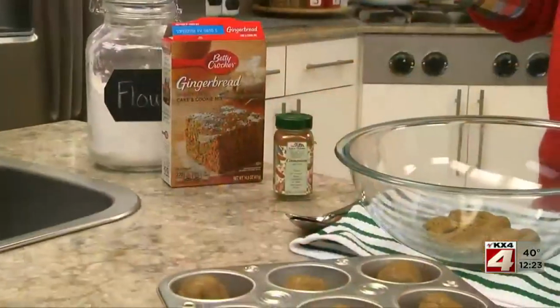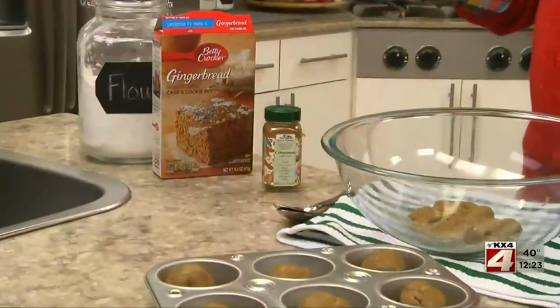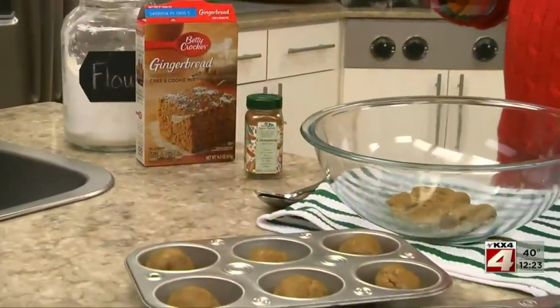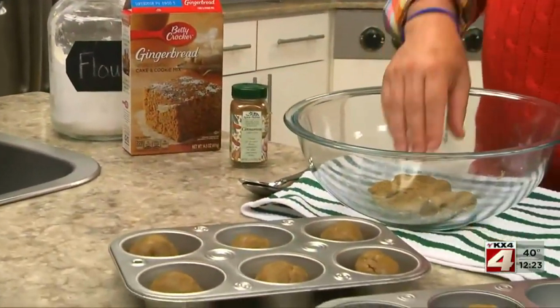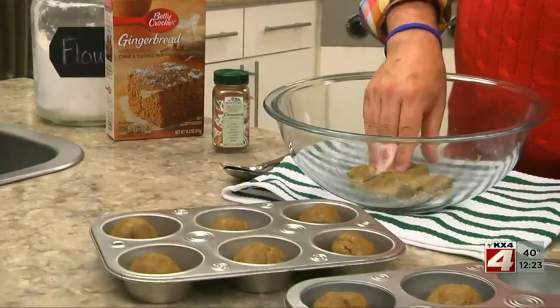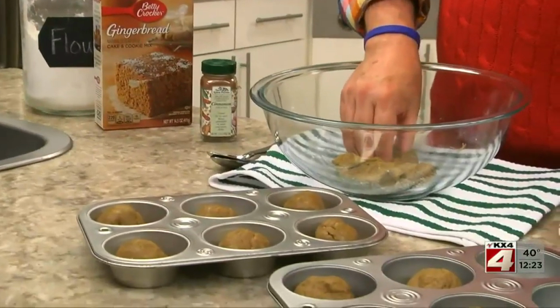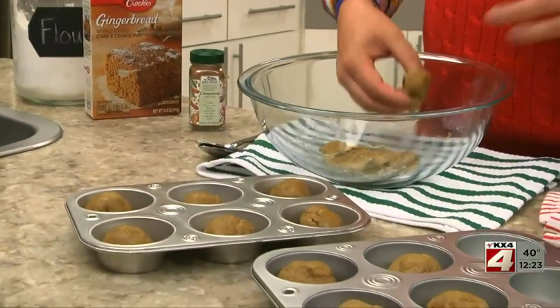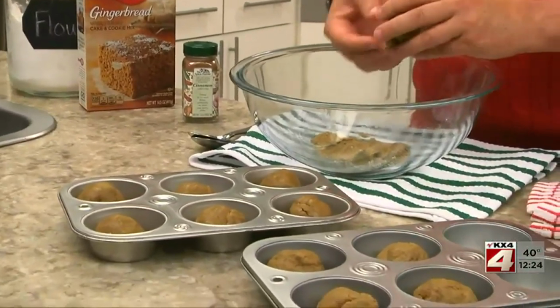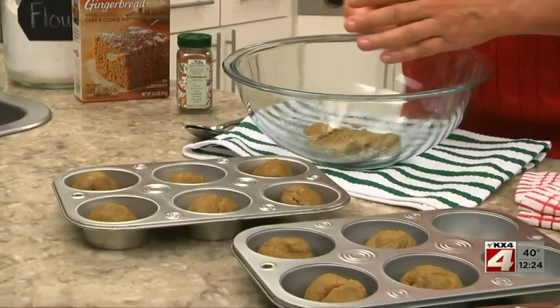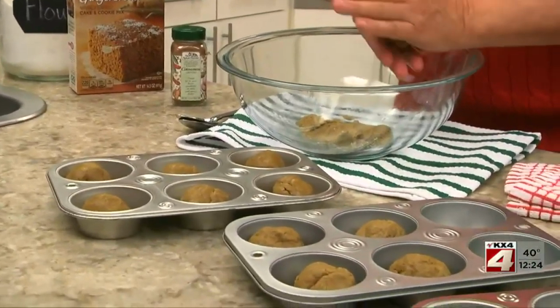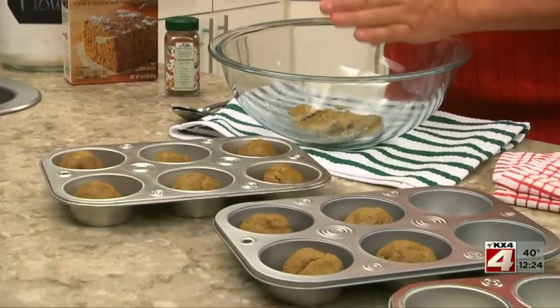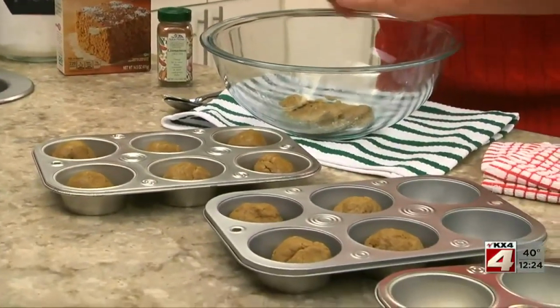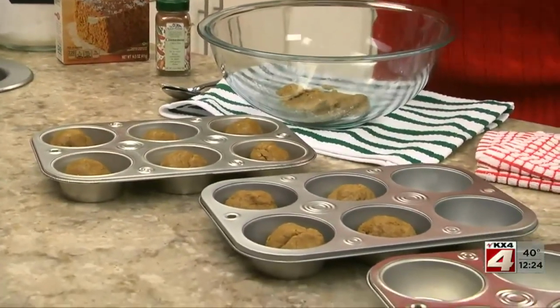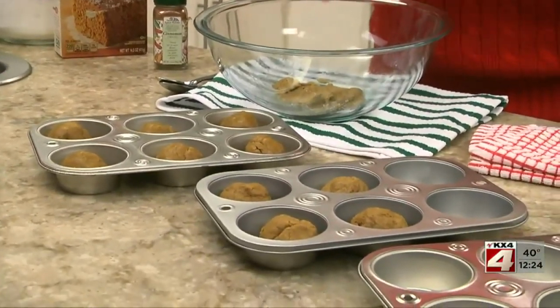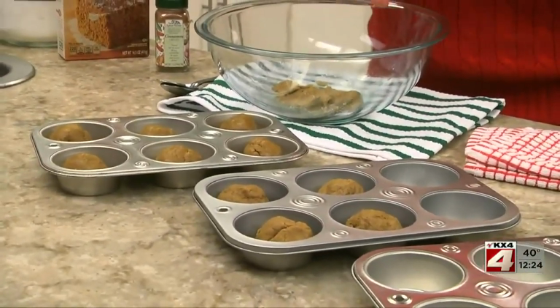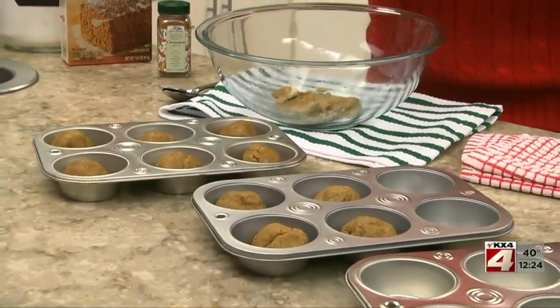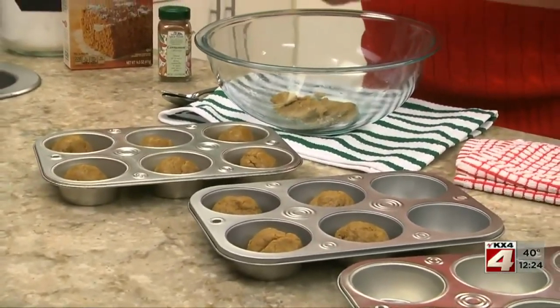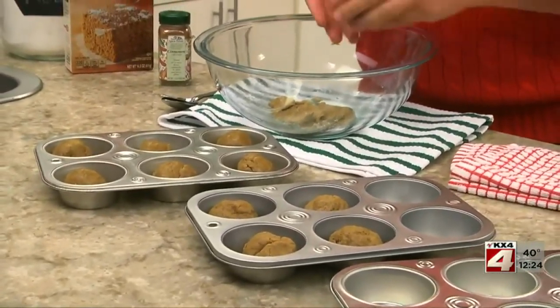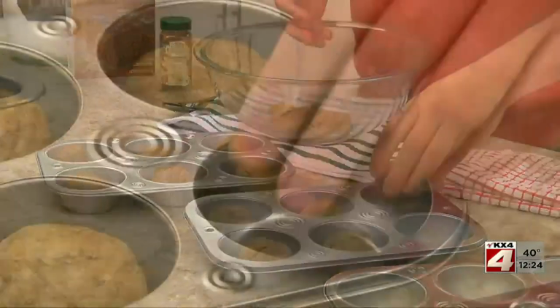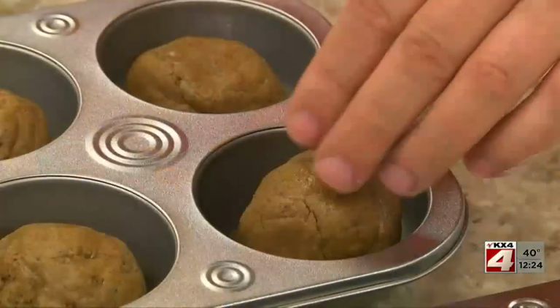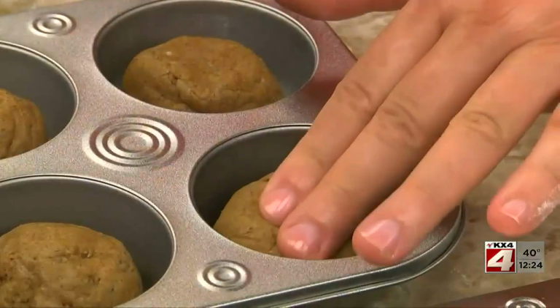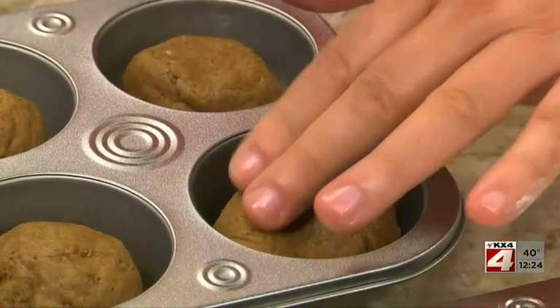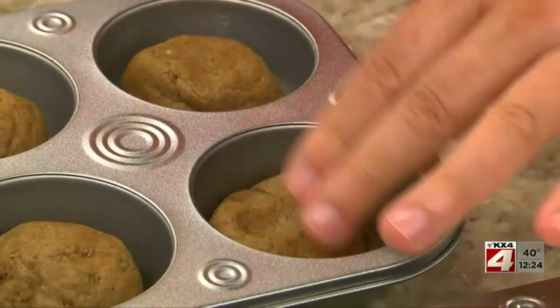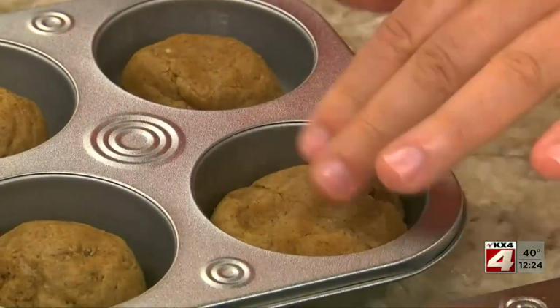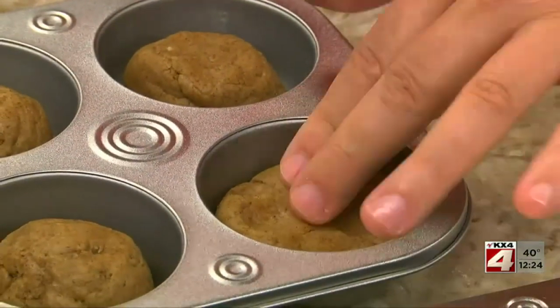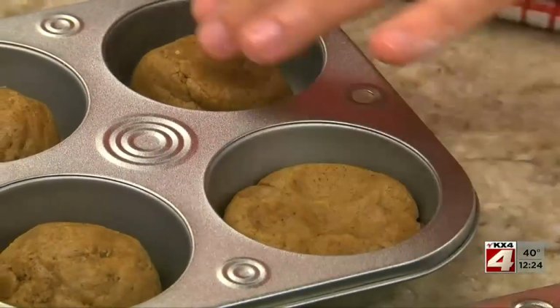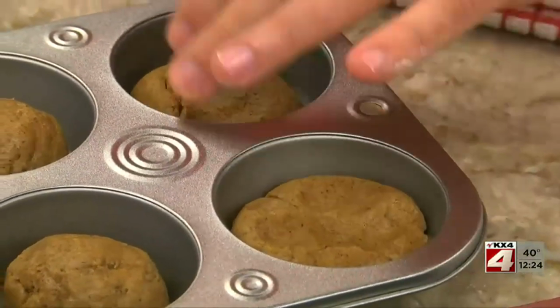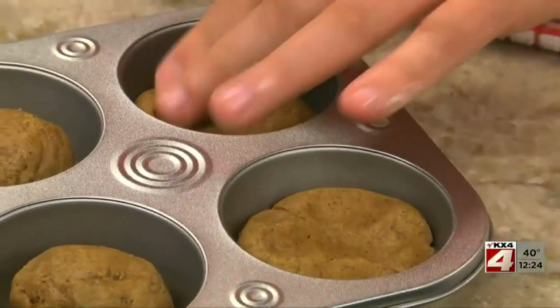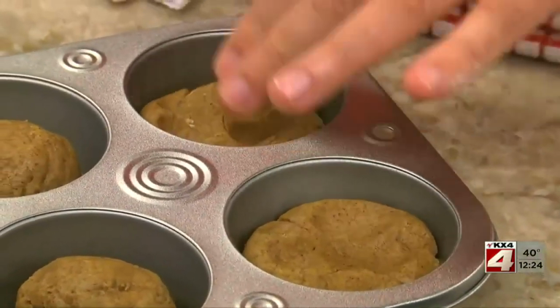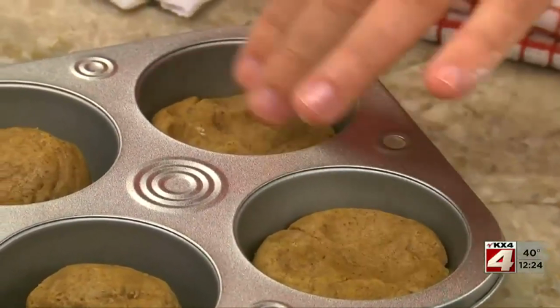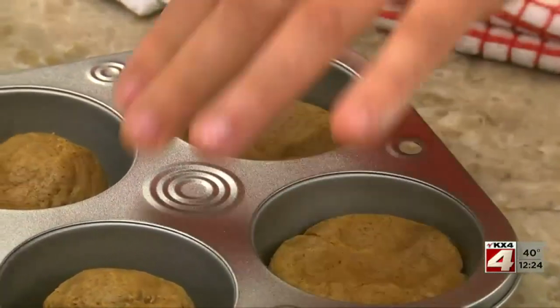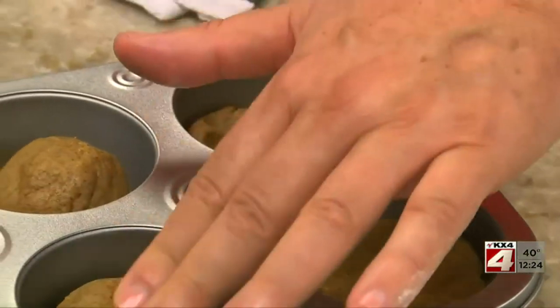We start by preparing a package of gingerbread cookie and cake mix according to the package directions and rolling them into balls. Then we place each ball in a muffin cup and press them down gently before baking them.